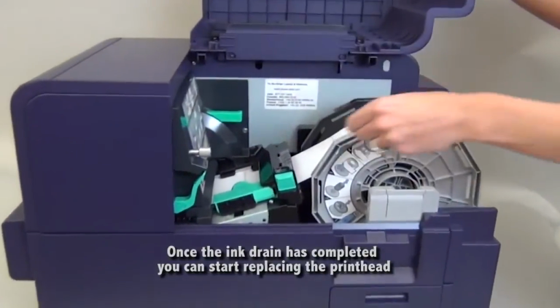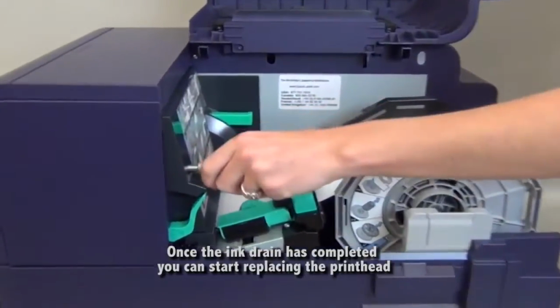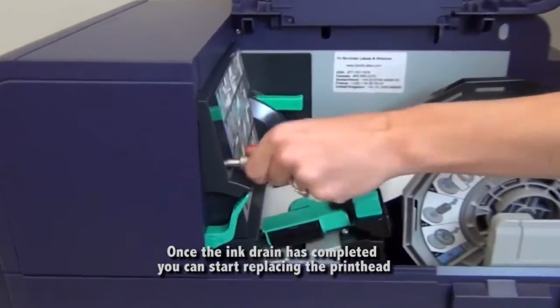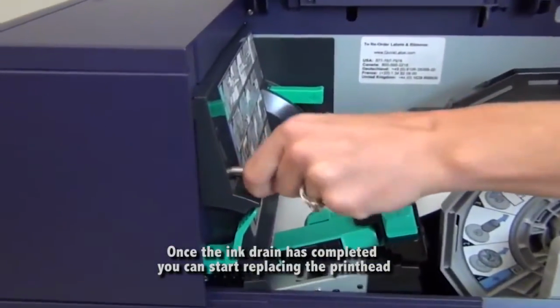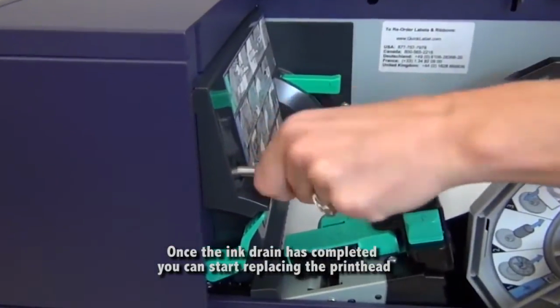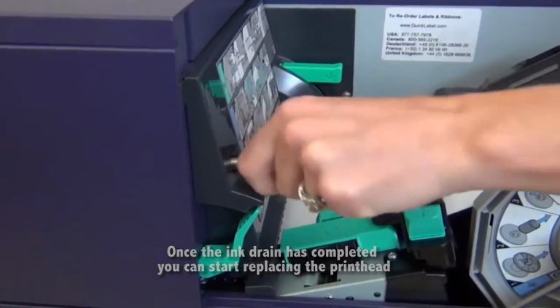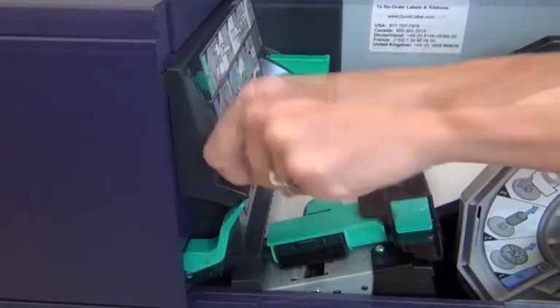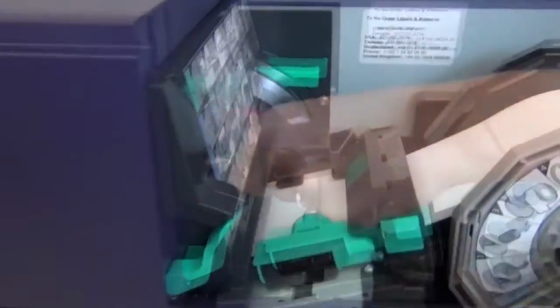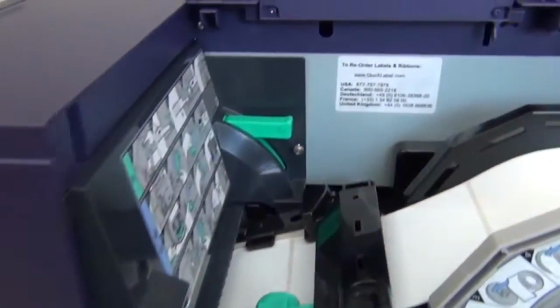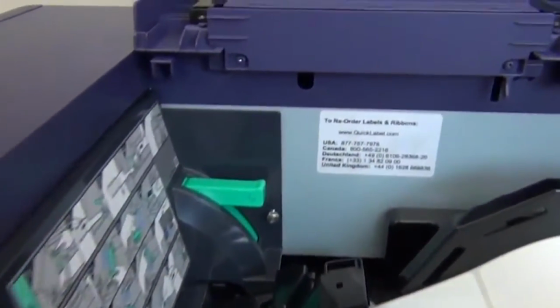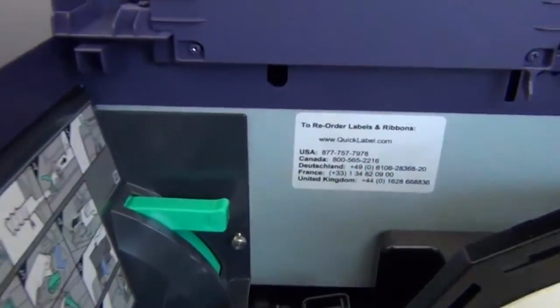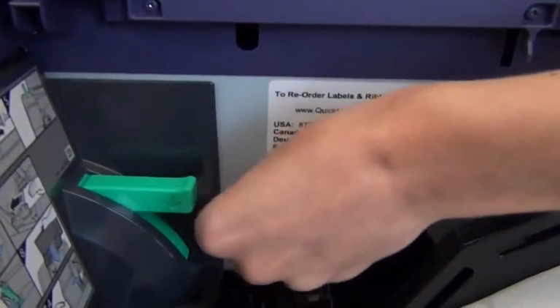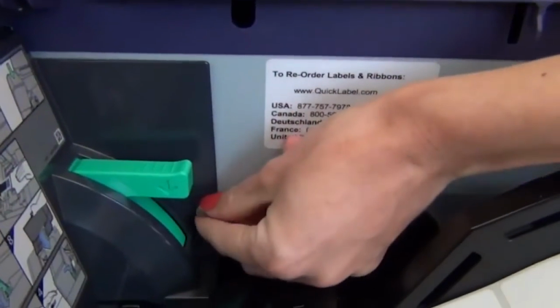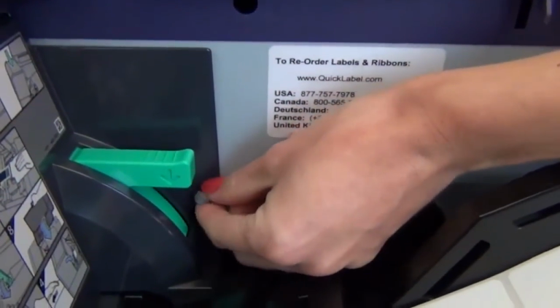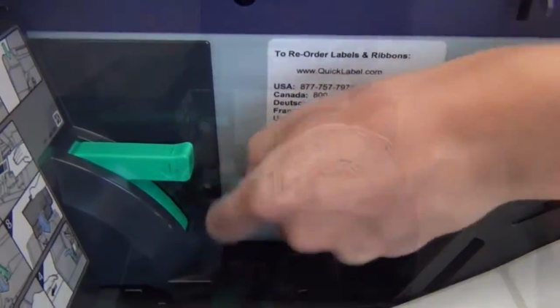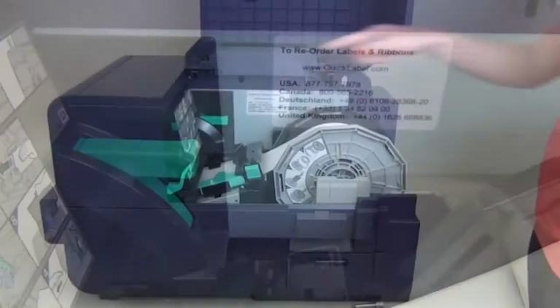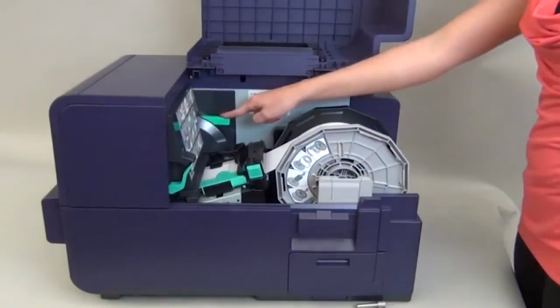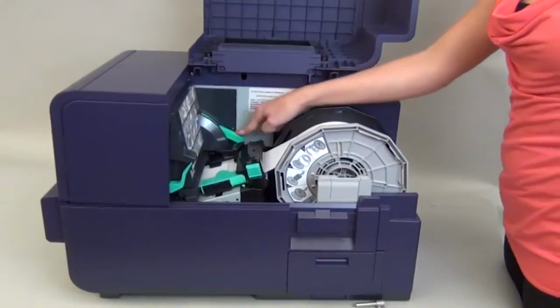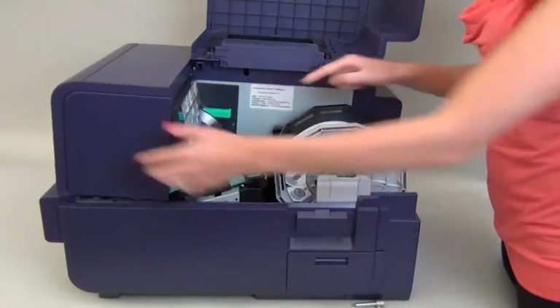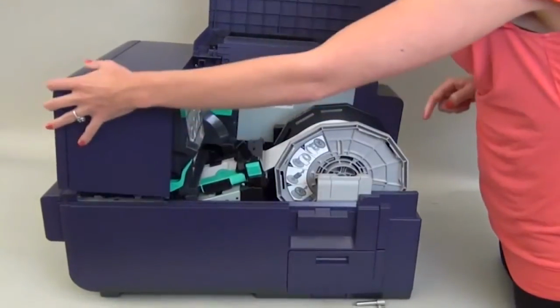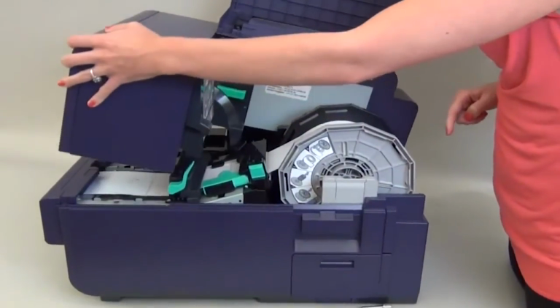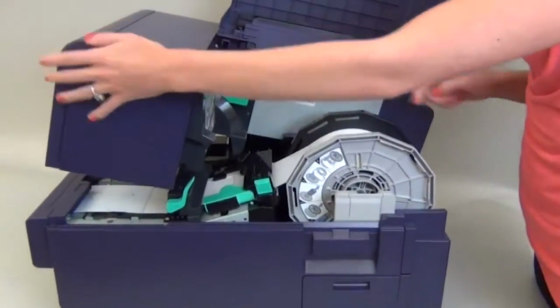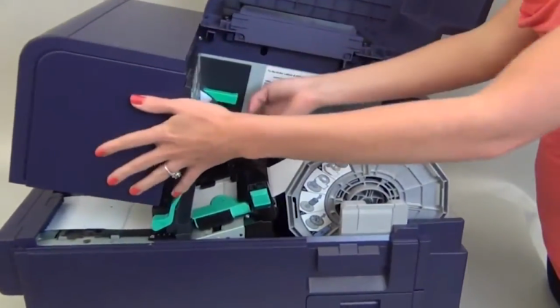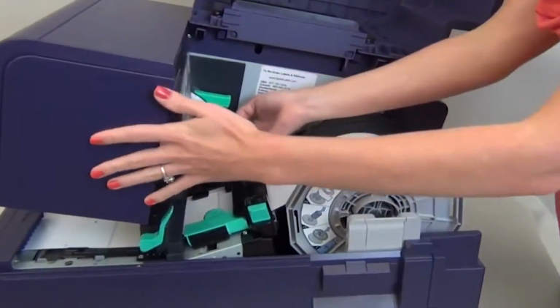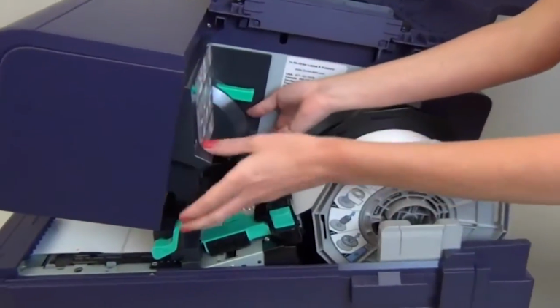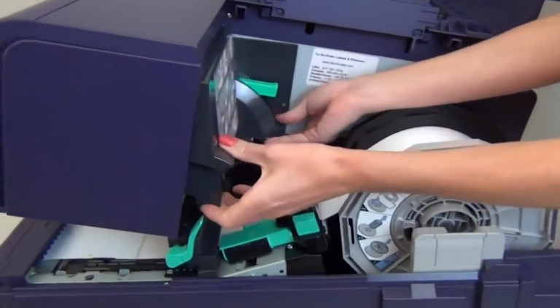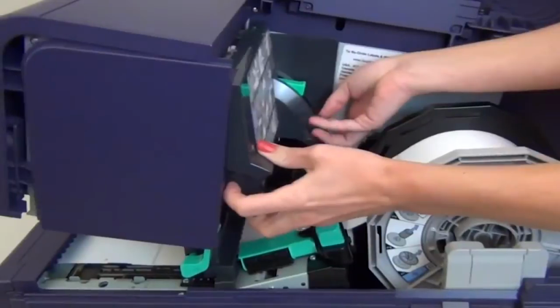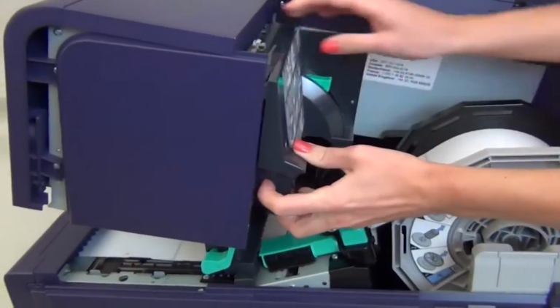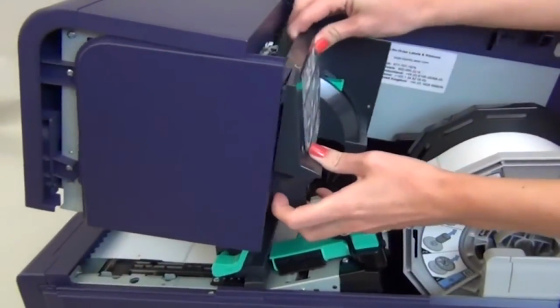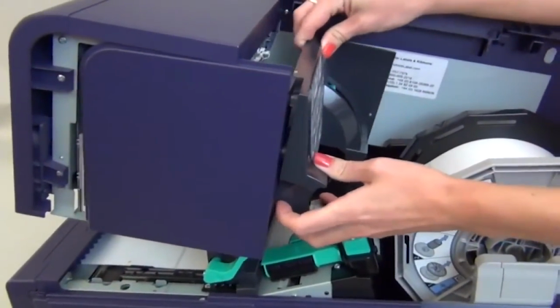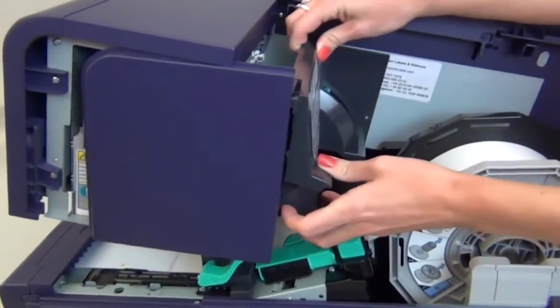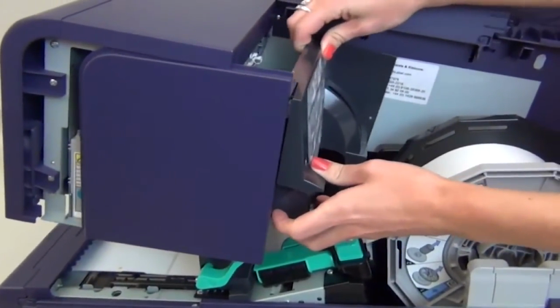Begin by unscrewing the two thumb screws that secure the maintenance cover to the upper unit. Next, press the green lever to pop open the upper unit. Now gently pull off the maintenance cover.